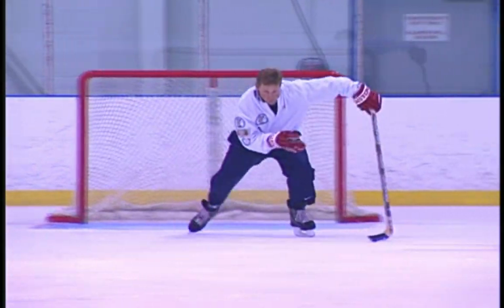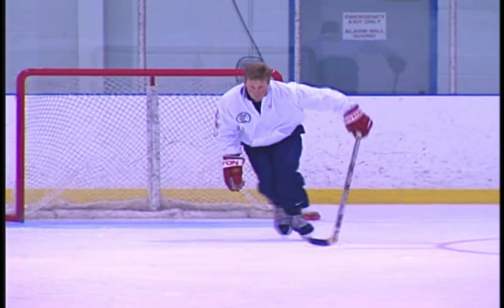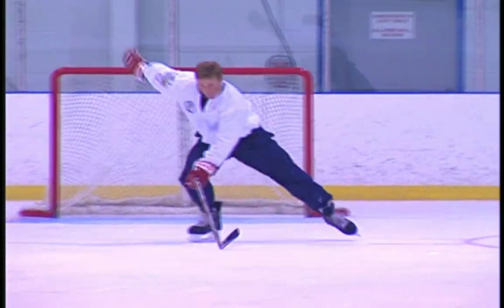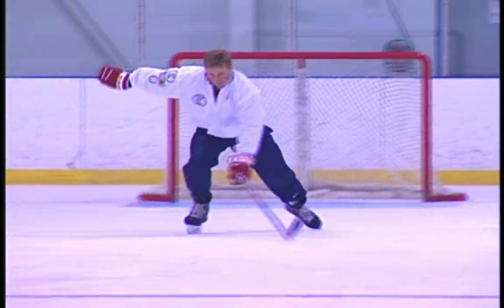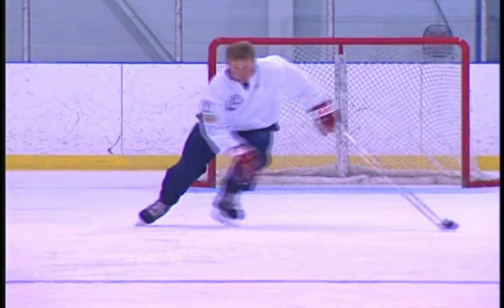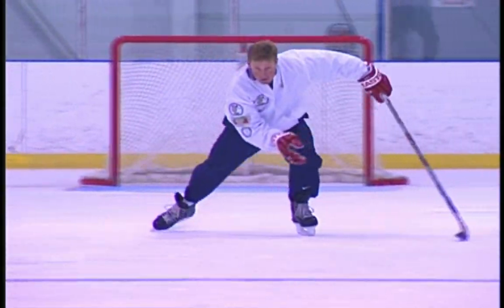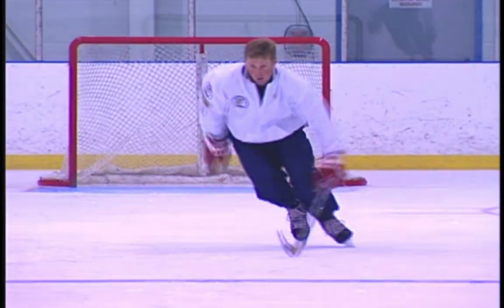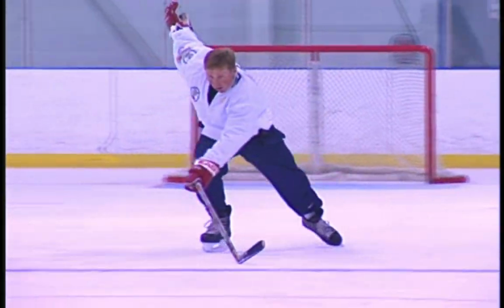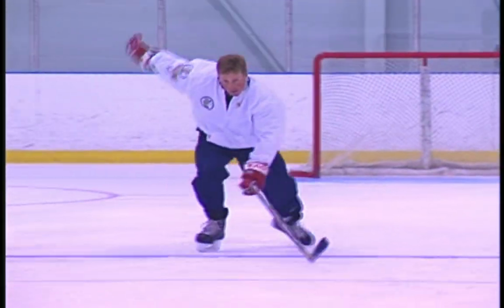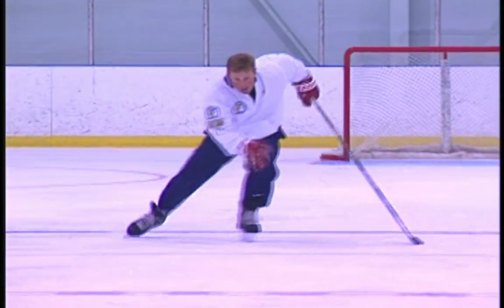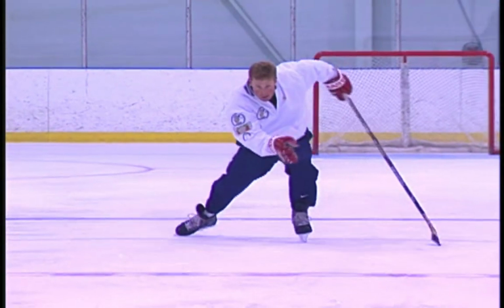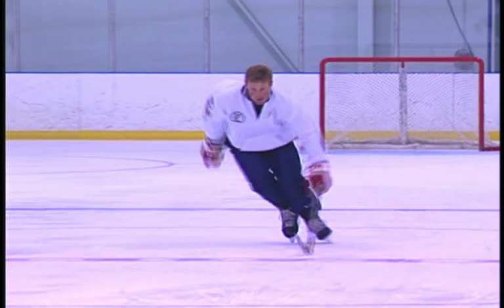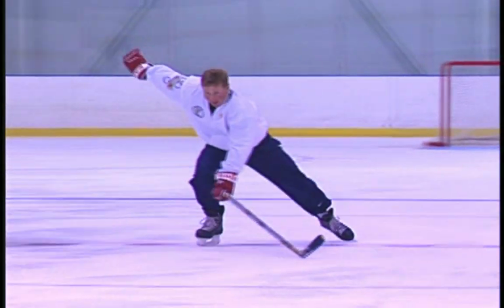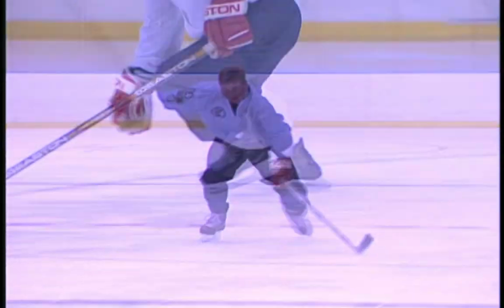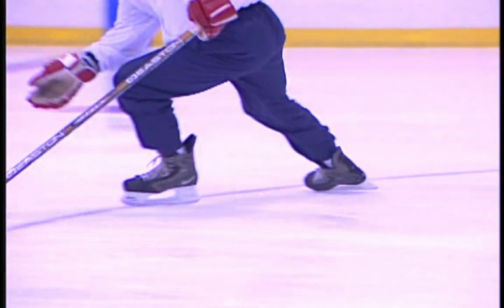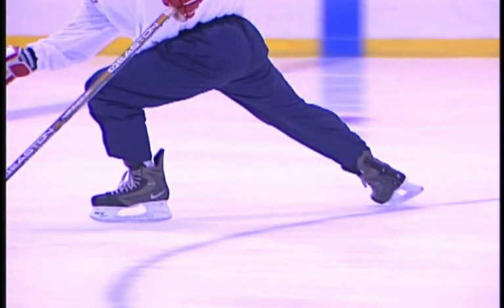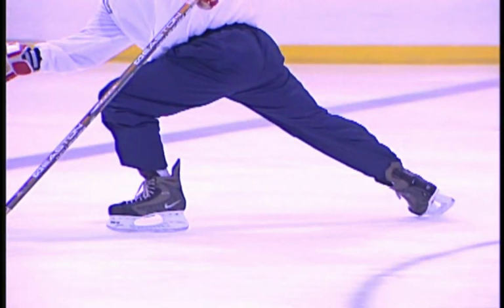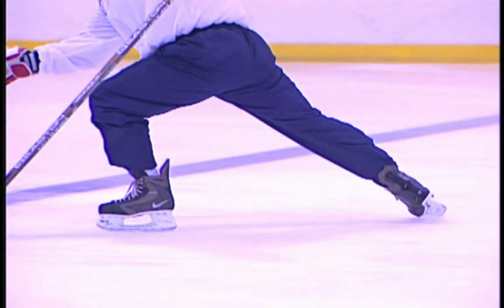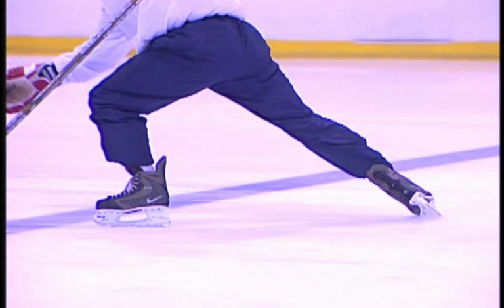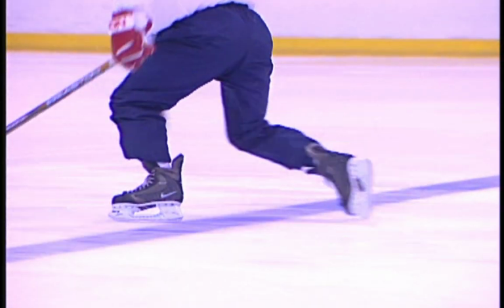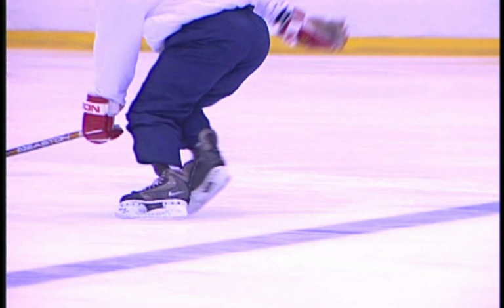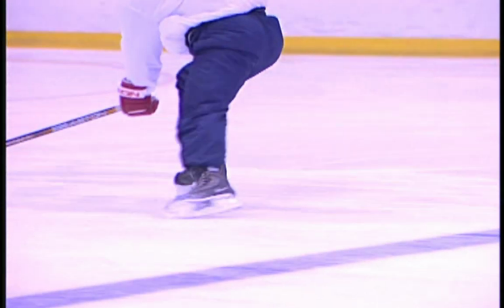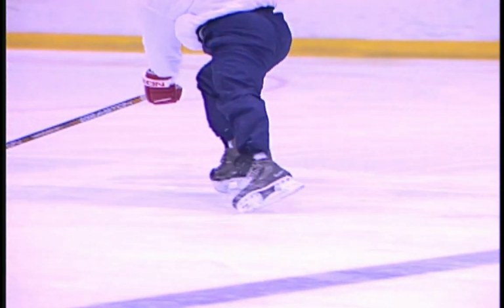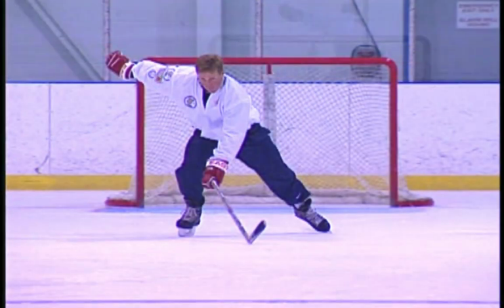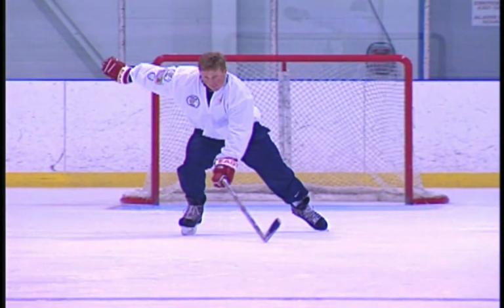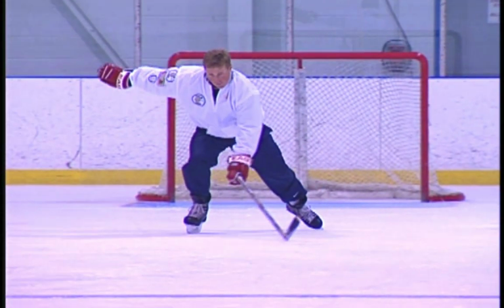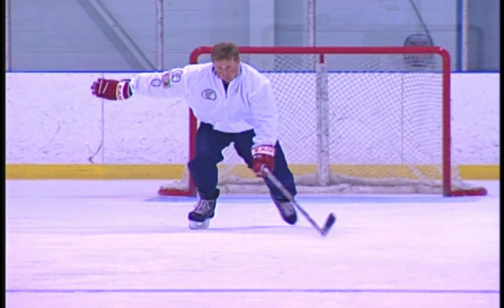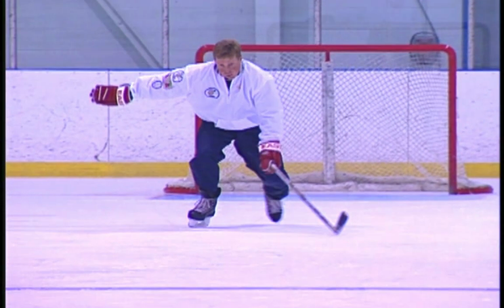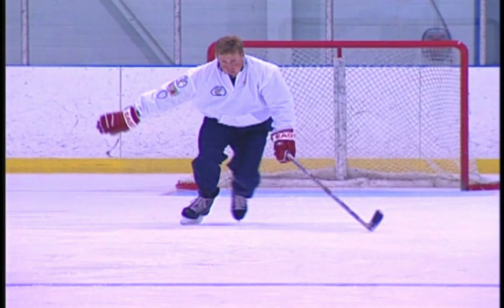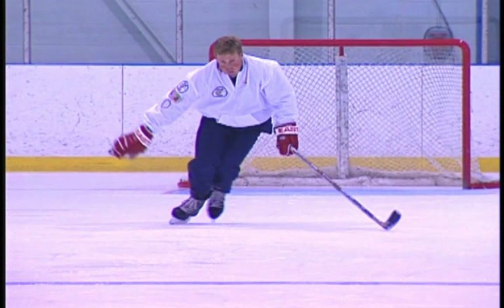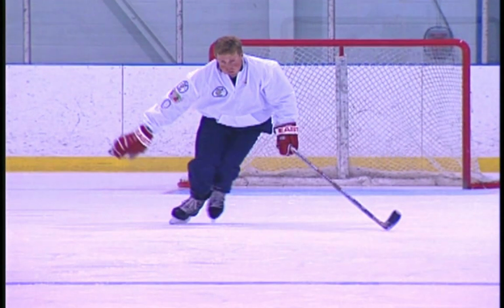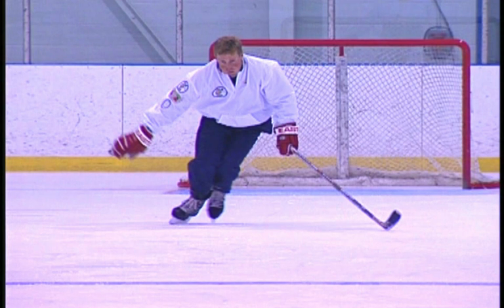In order to drag this edge properly, you must keep your entire leg turned outward. With the toe still dragging on the ice, bring the heel of the returning skate back under your body until it touches the heel of the gliding skate.